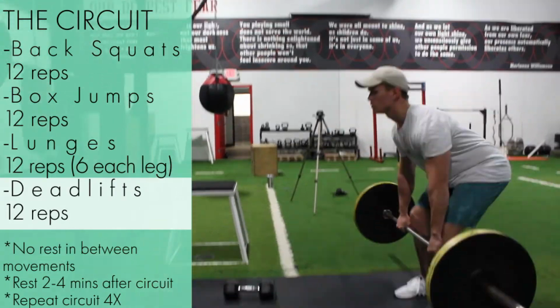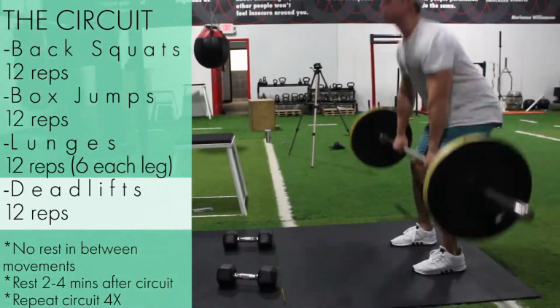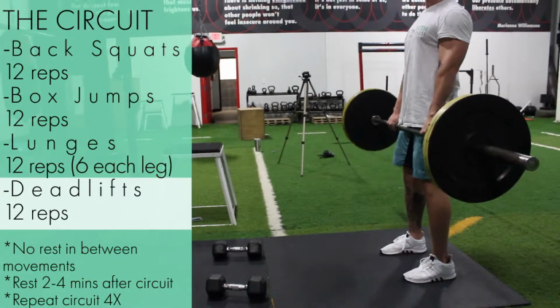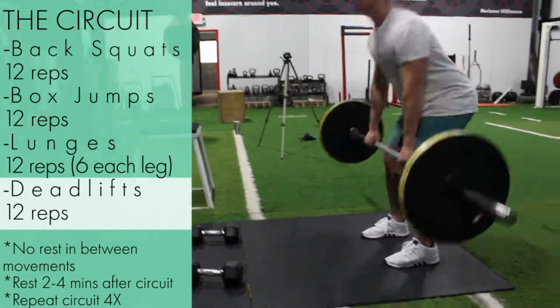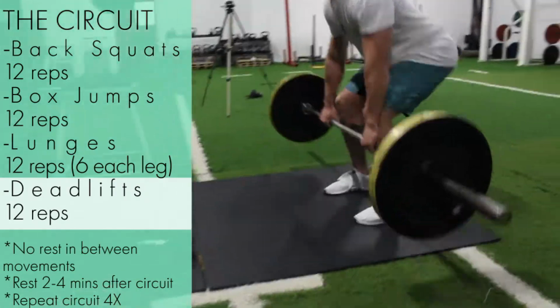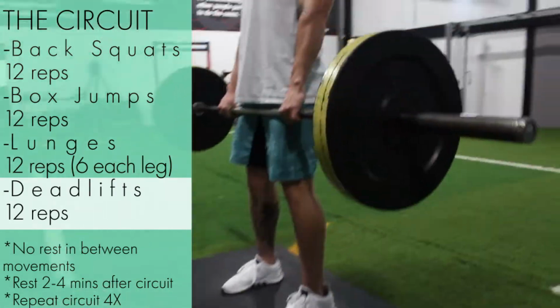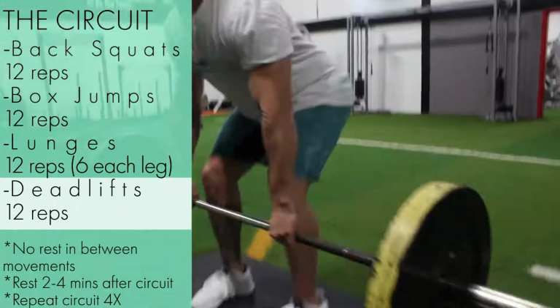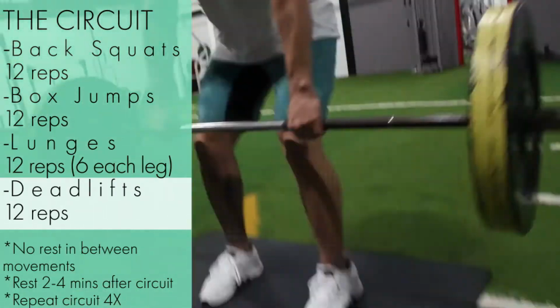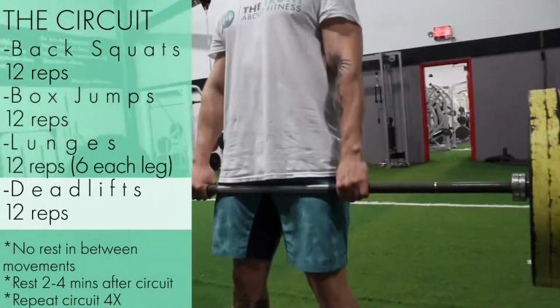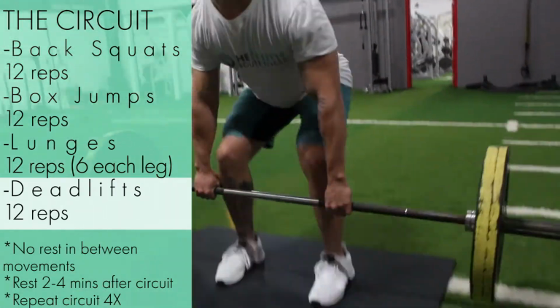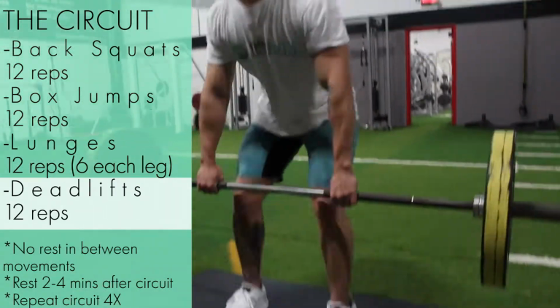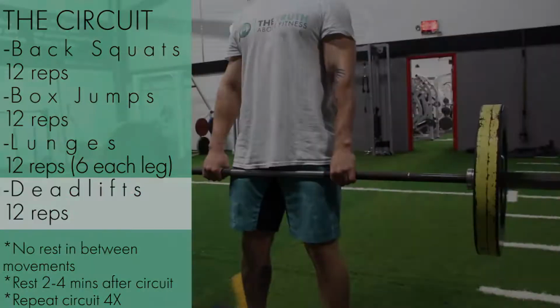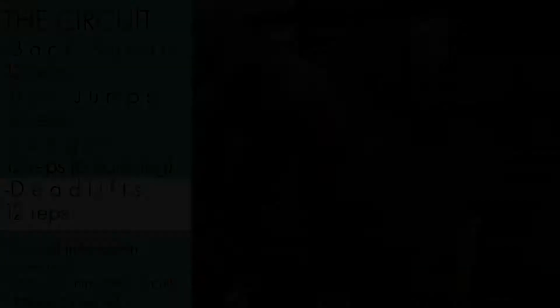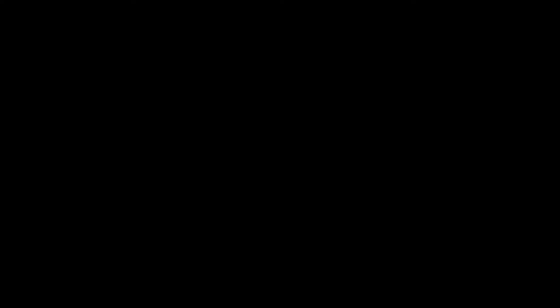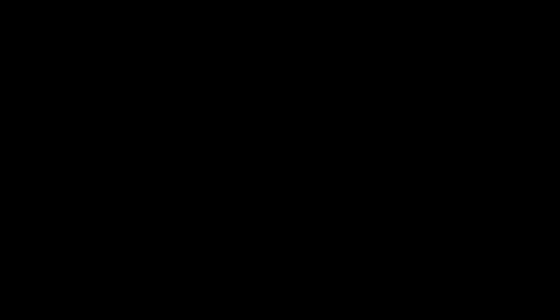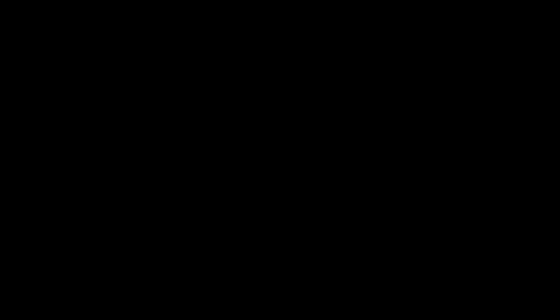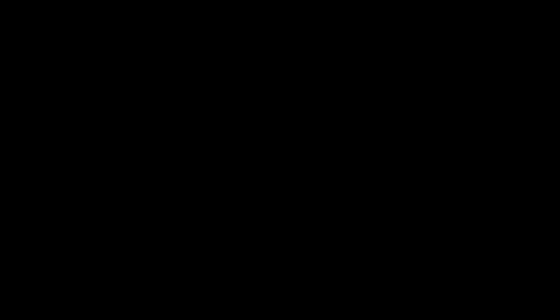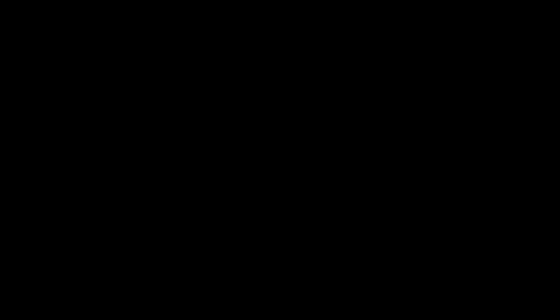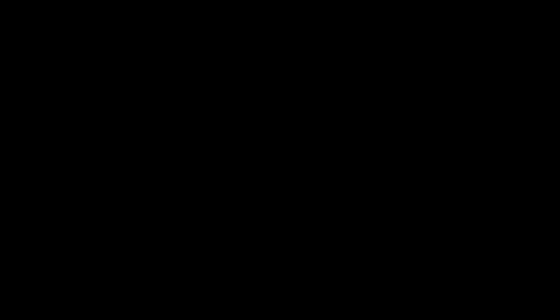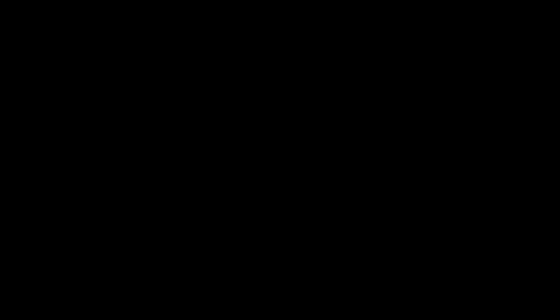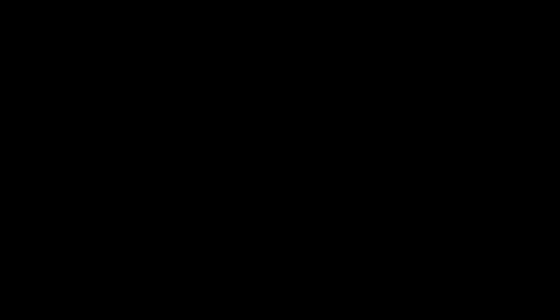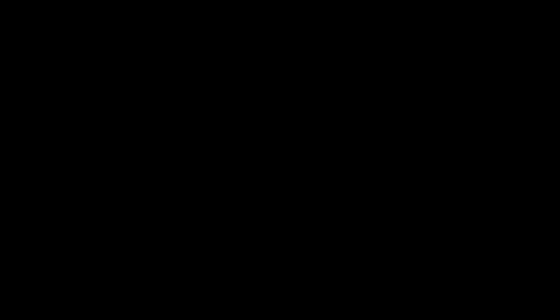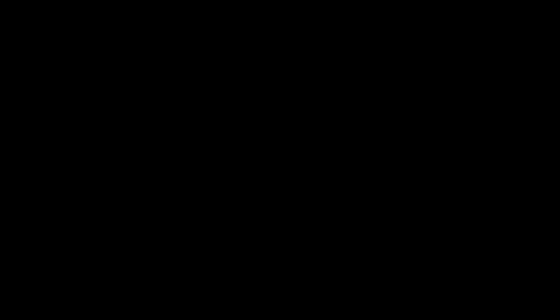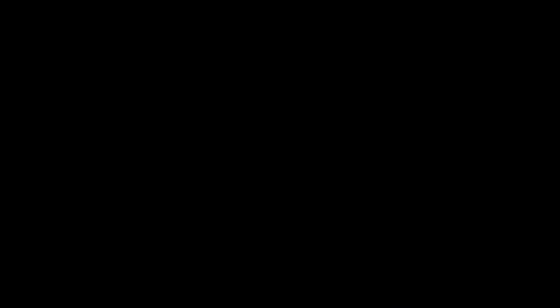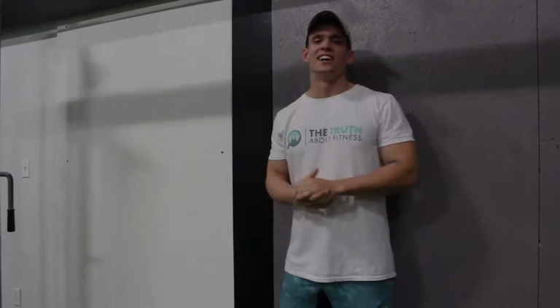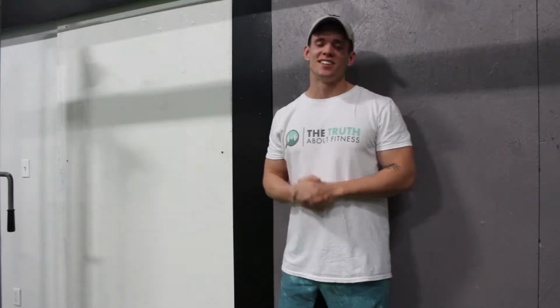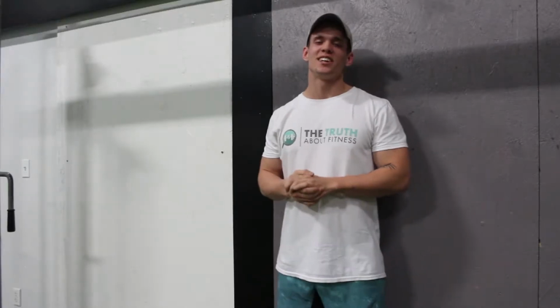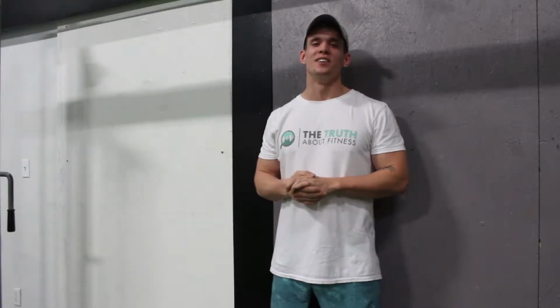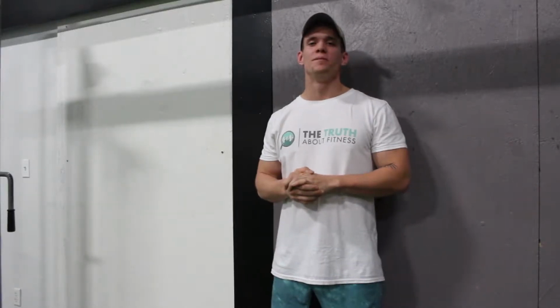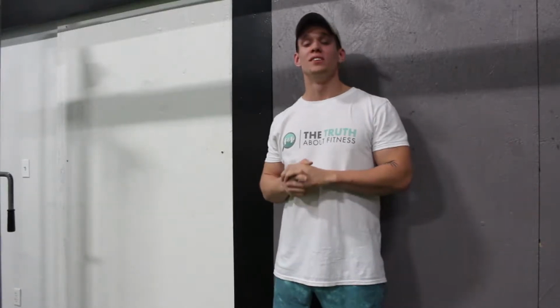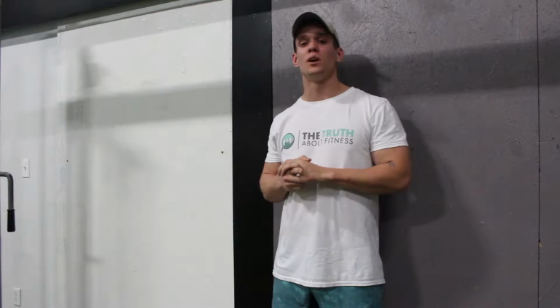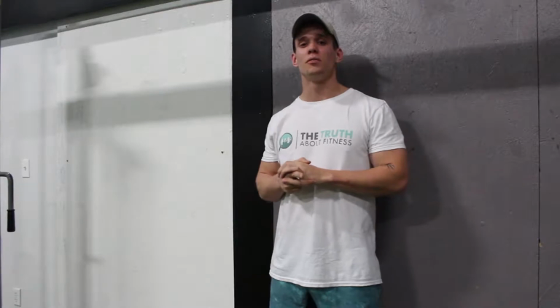Please note that I only demonstrated one out of a four-round circuit. To complete the full workout, you would repeat everything I did three more times.